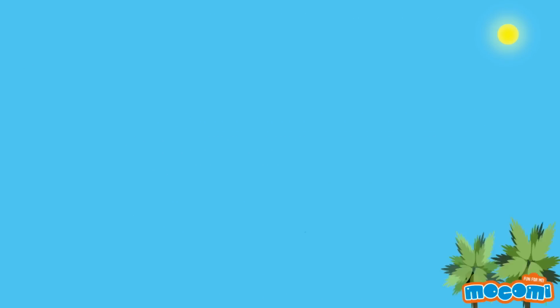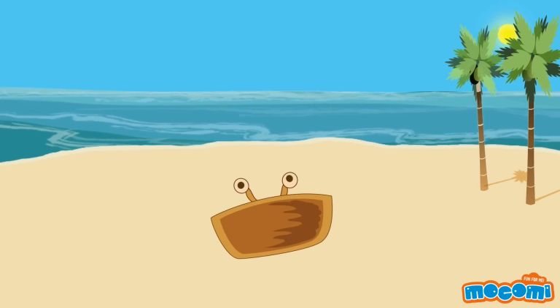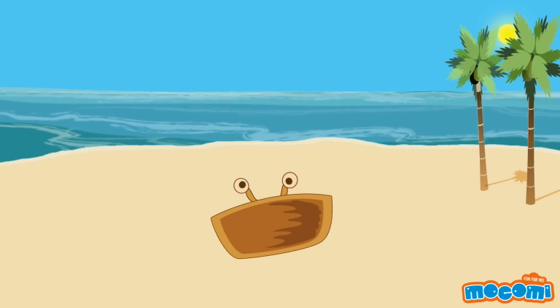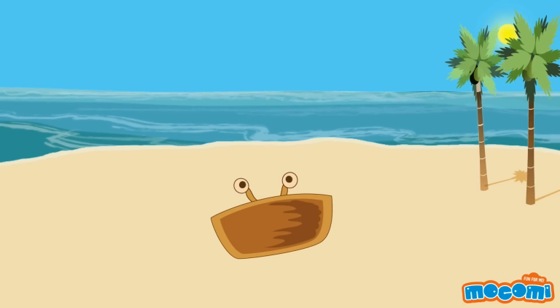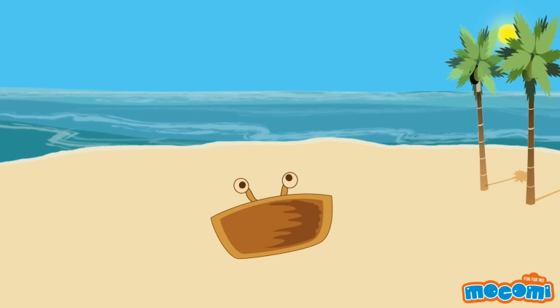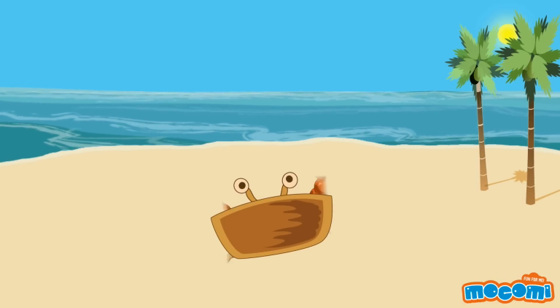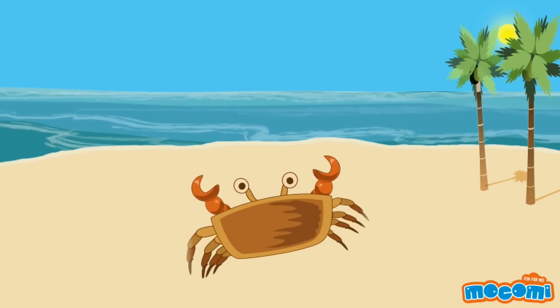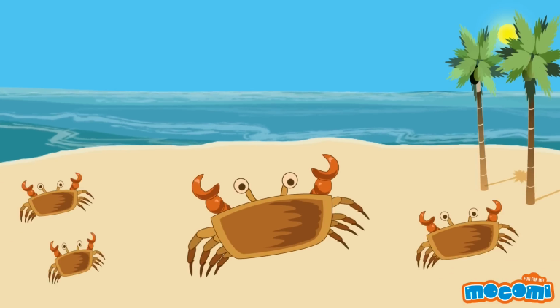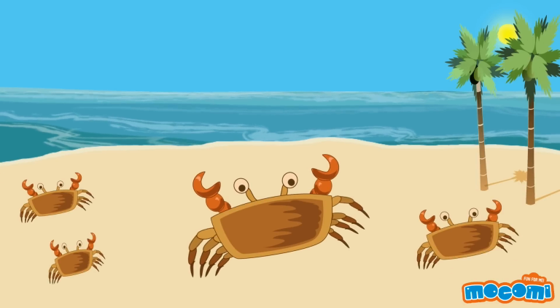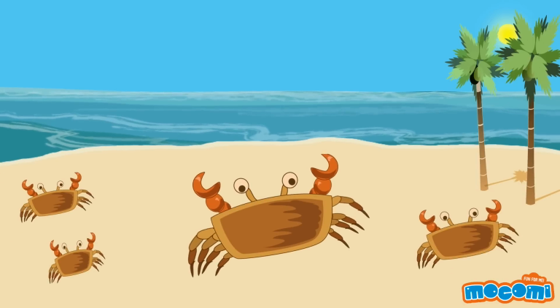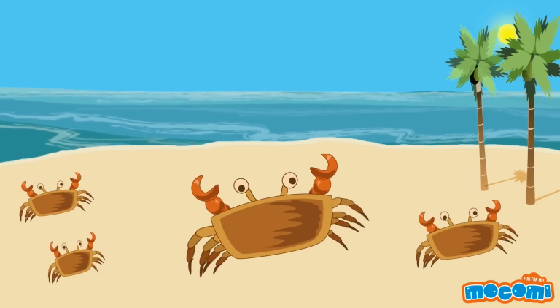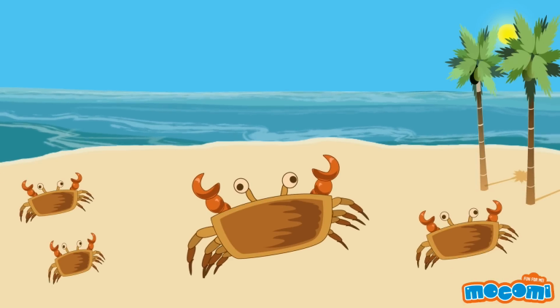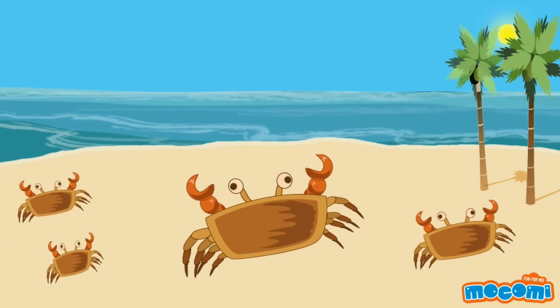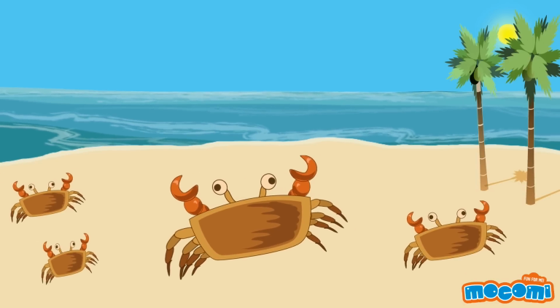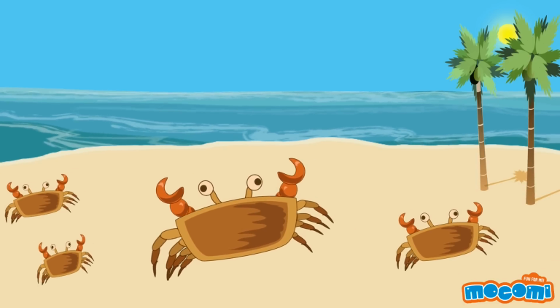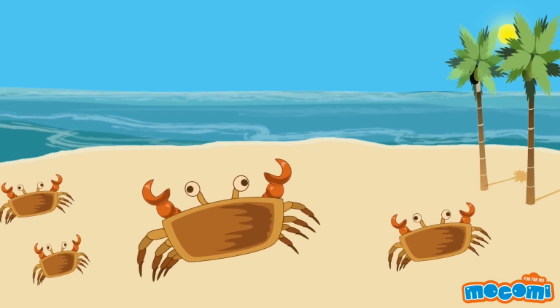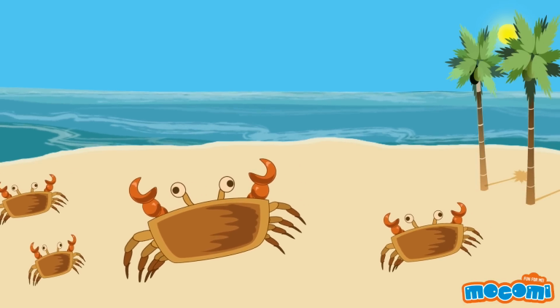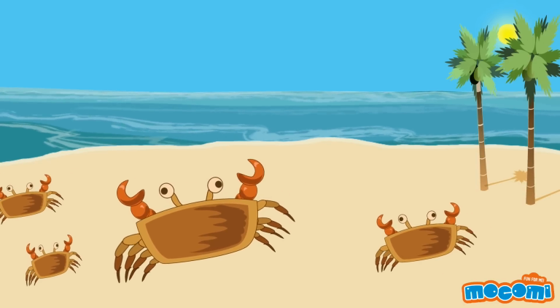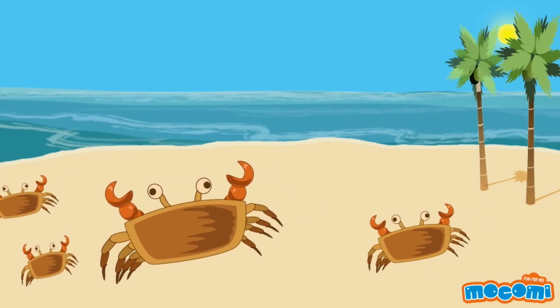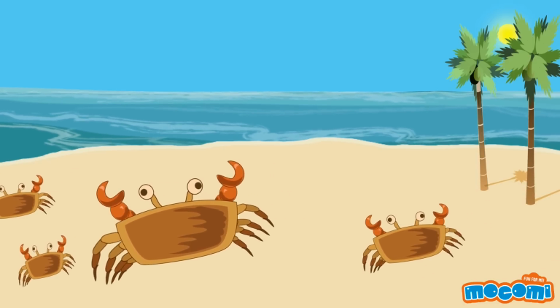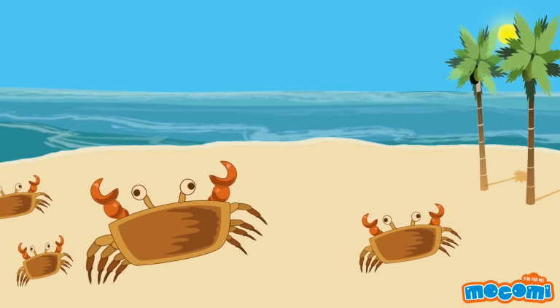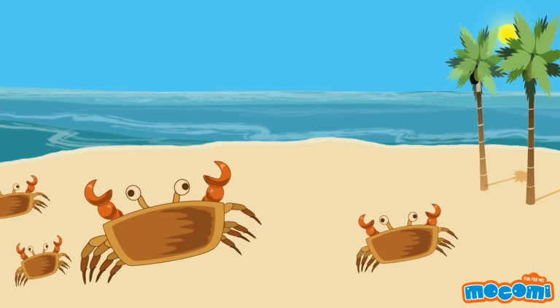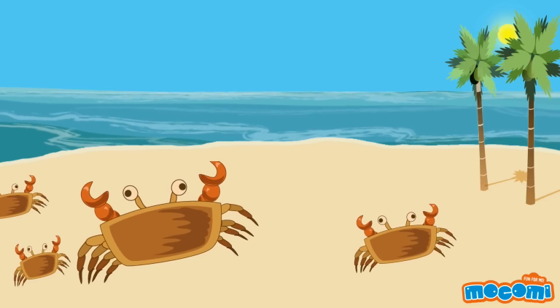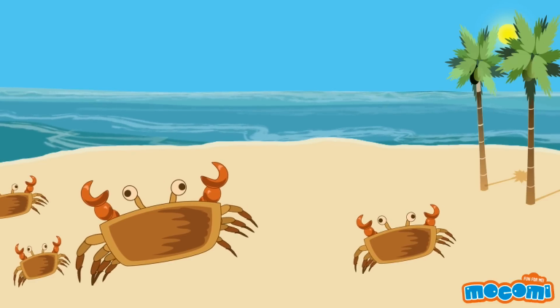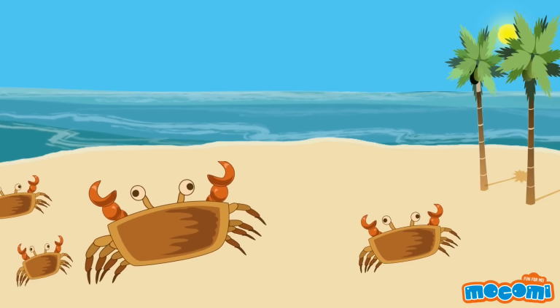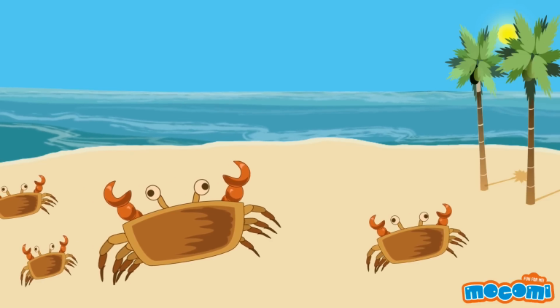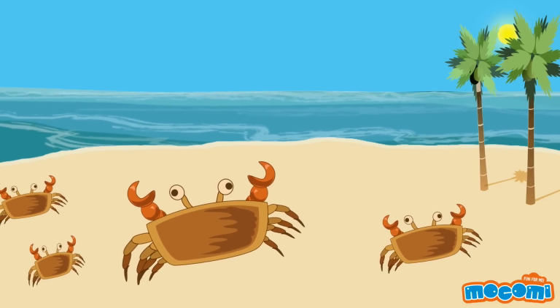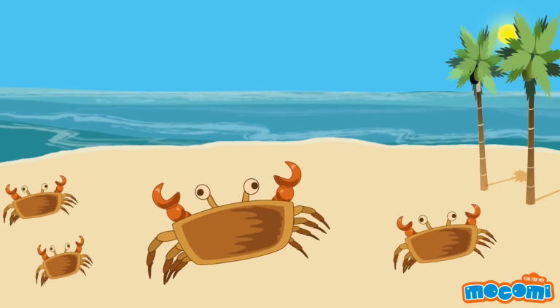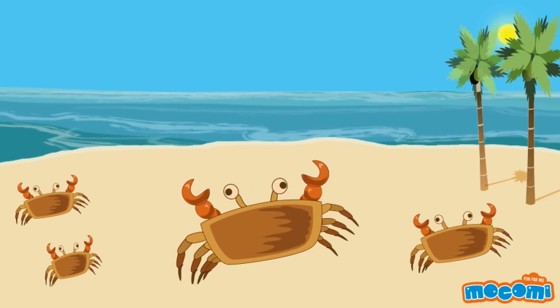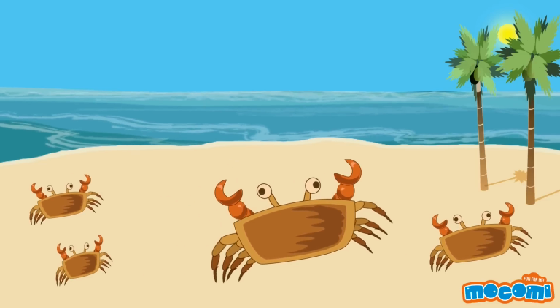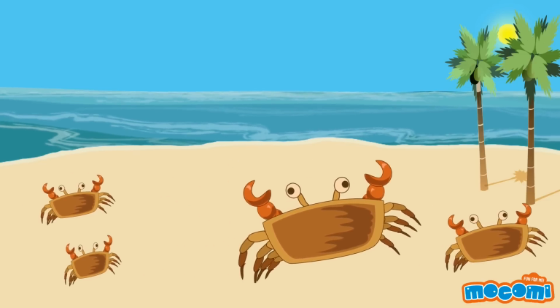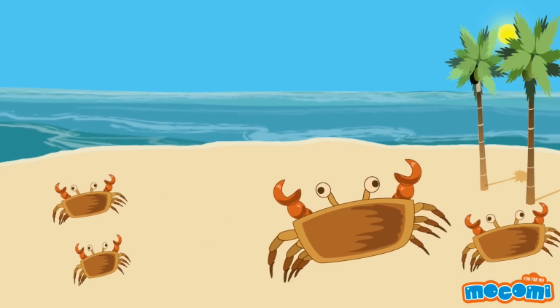A crab's legs, however, are attached to the side of its body. Its joints, unlike our knees, bend outwards, thus enabling the crab to only move sideways.